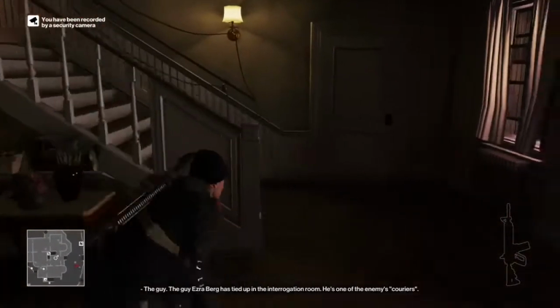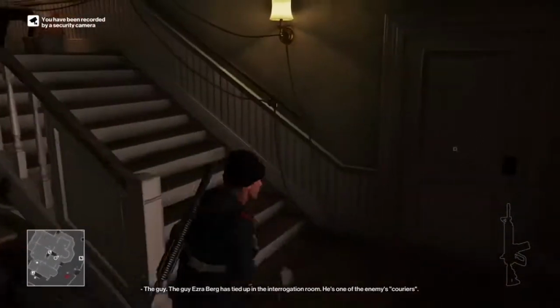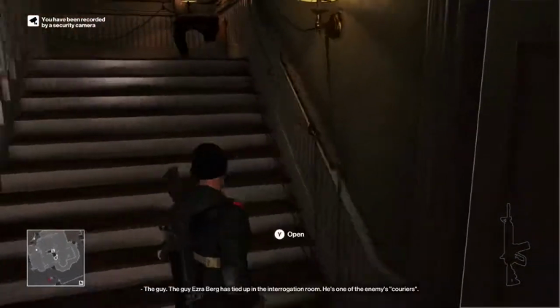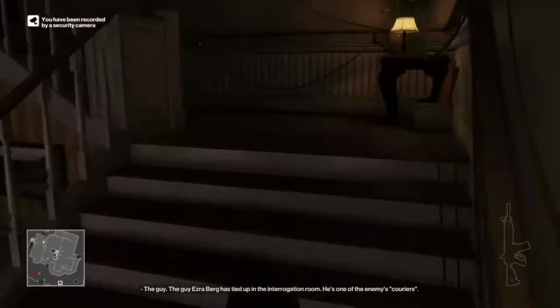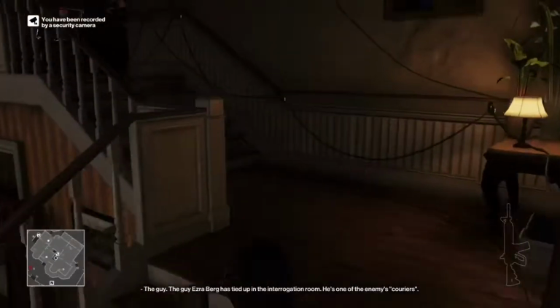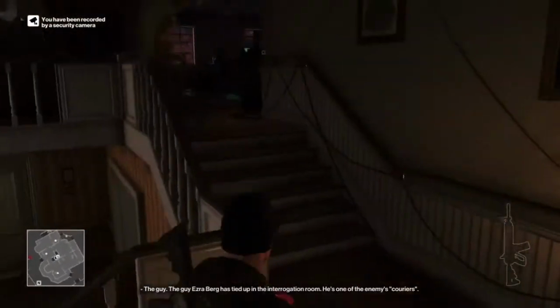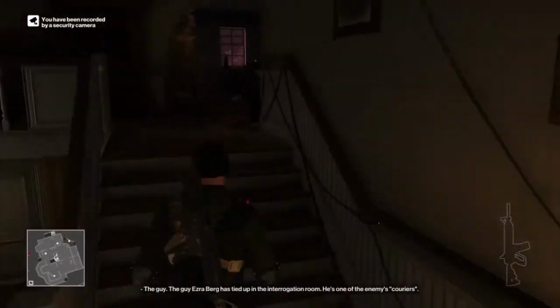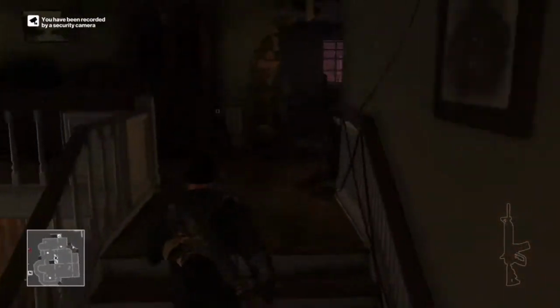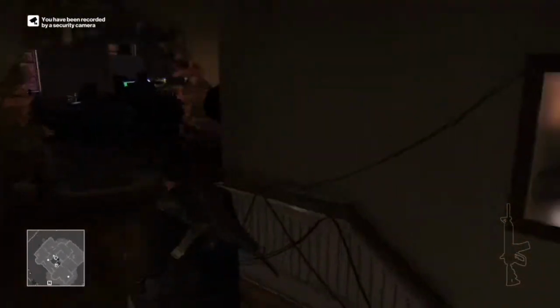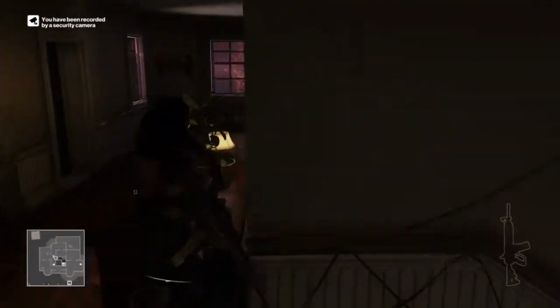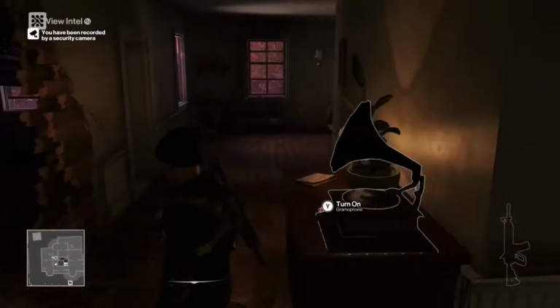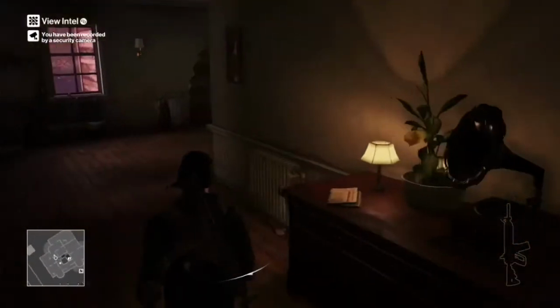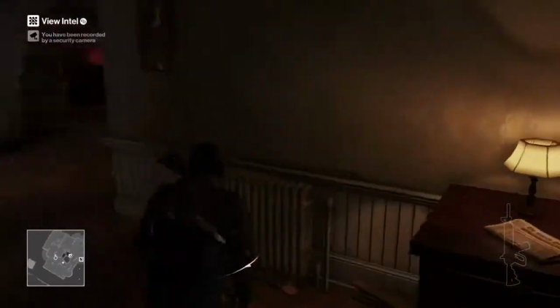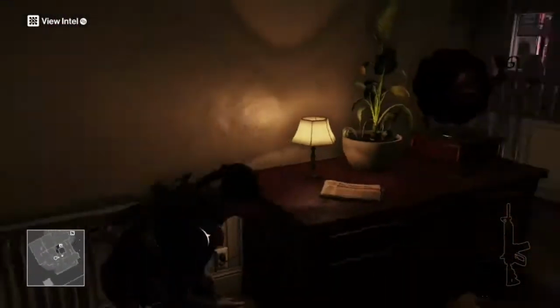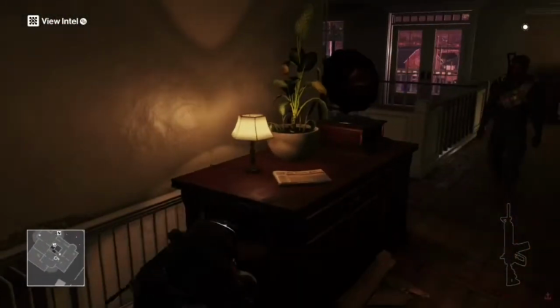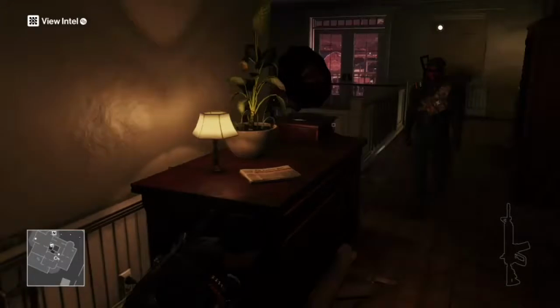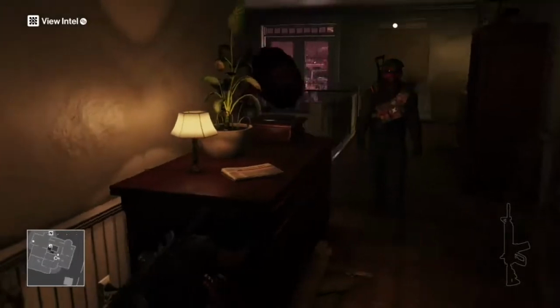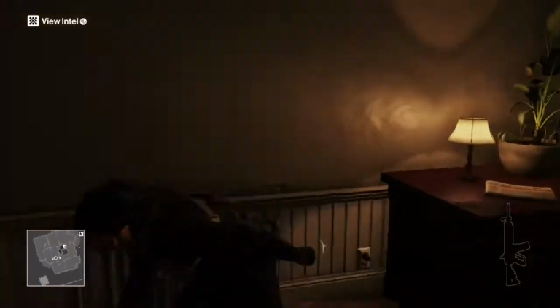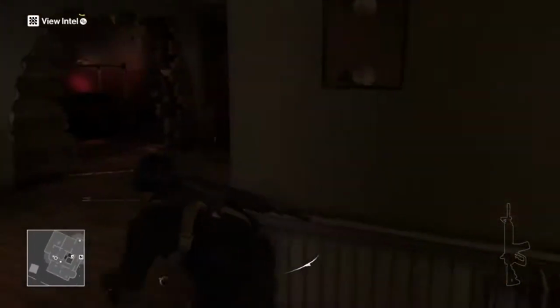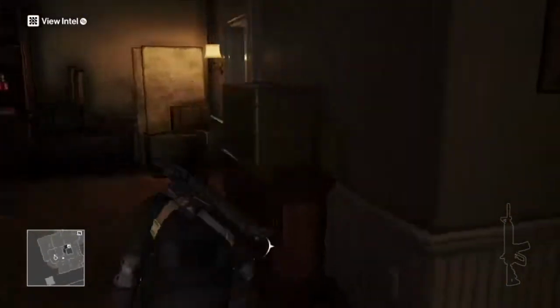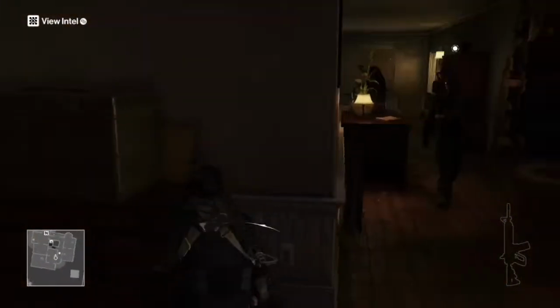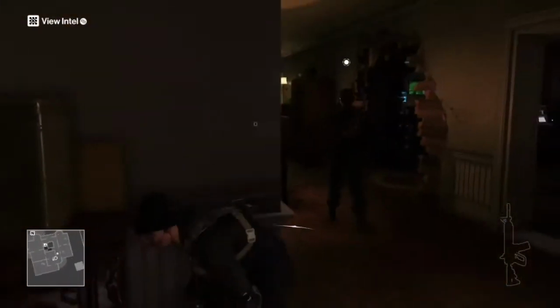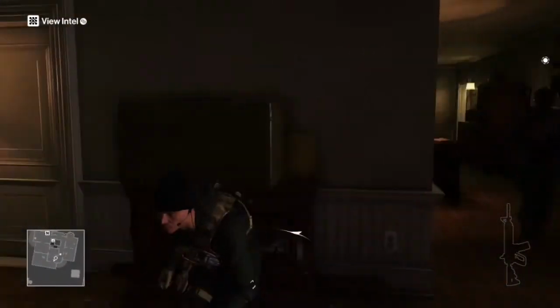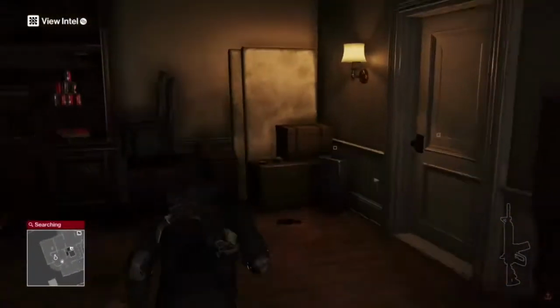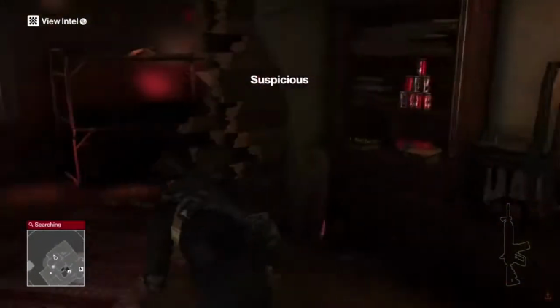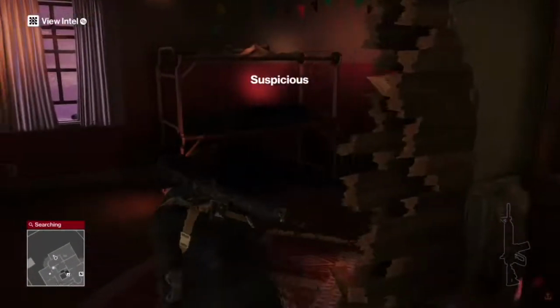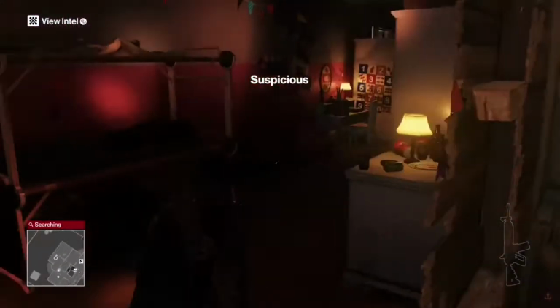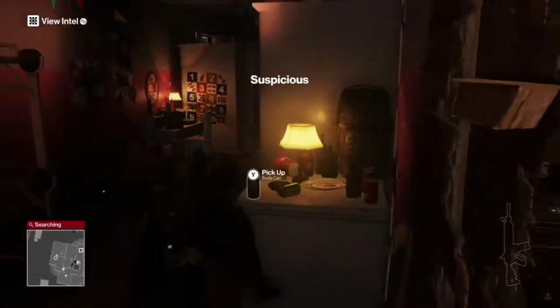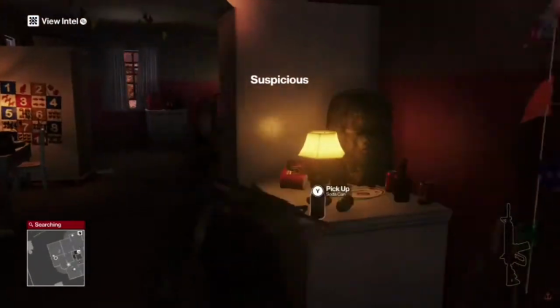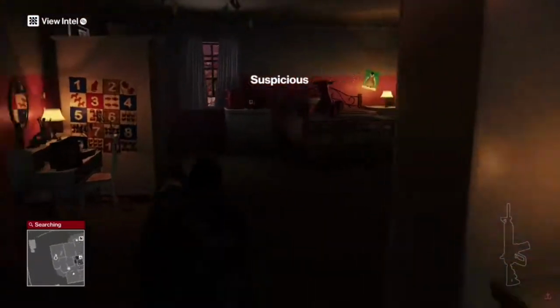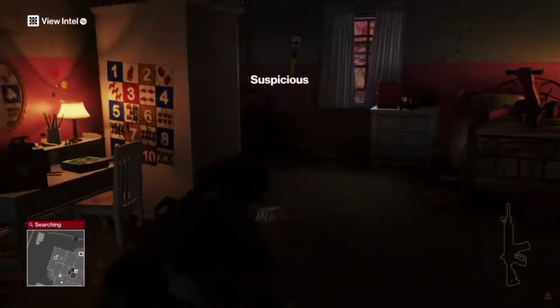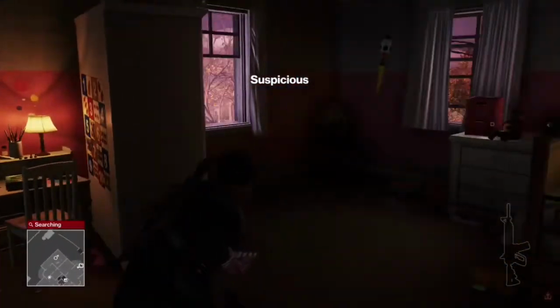Next you're going to need to go over into Sean's bedroom. What you have to do is go into the kids' bedroom — I got spotted doing this sadly — and then climb through the window on the left.